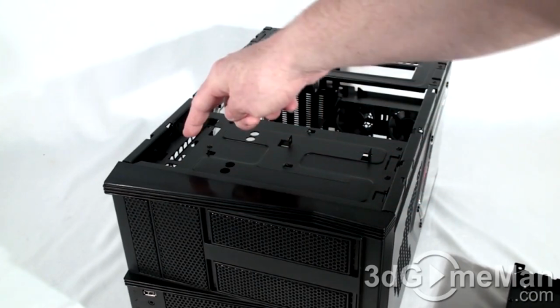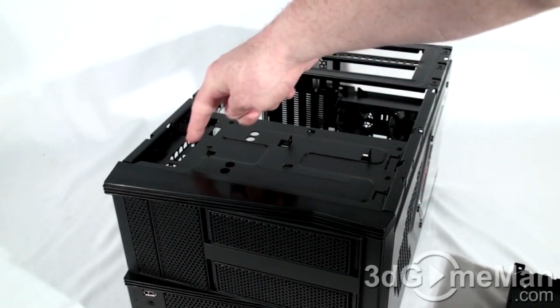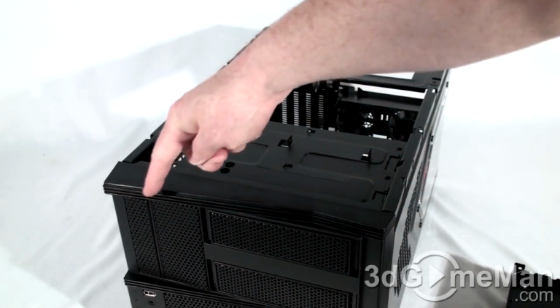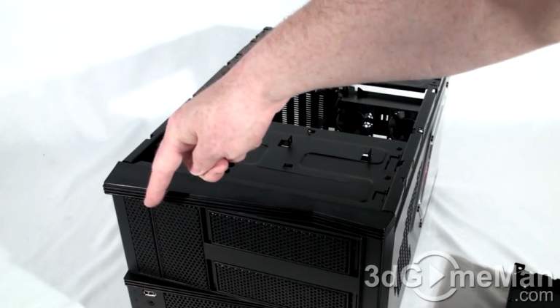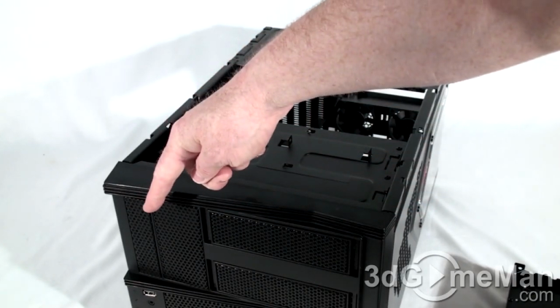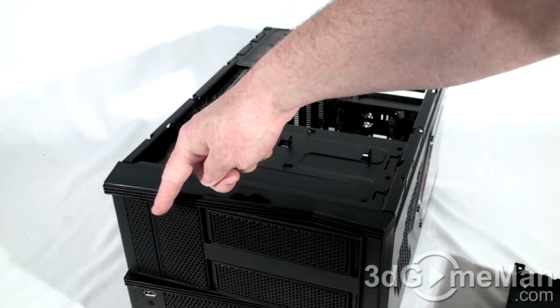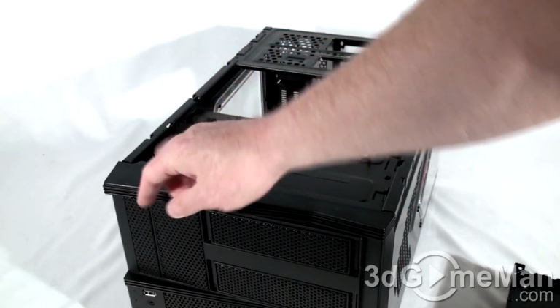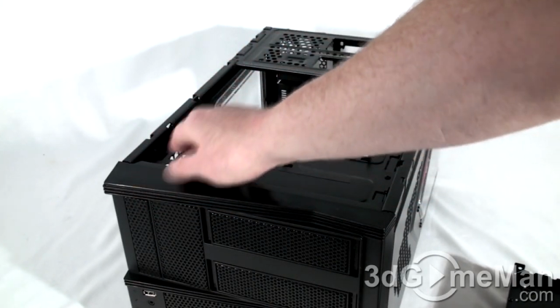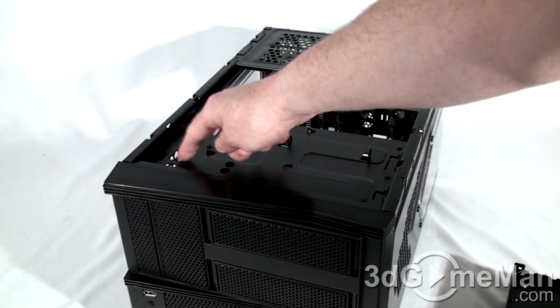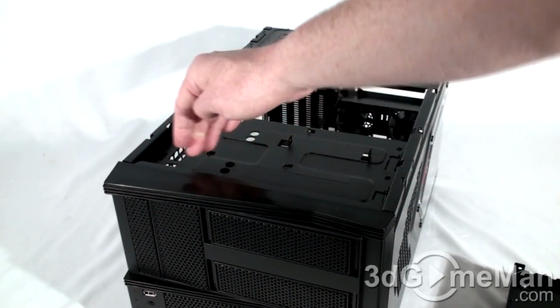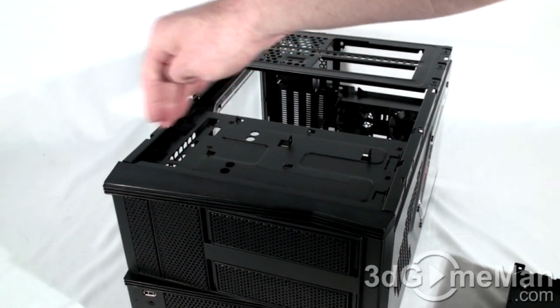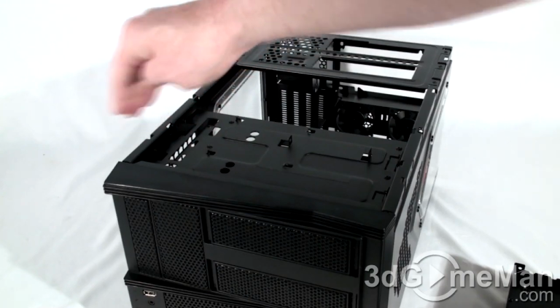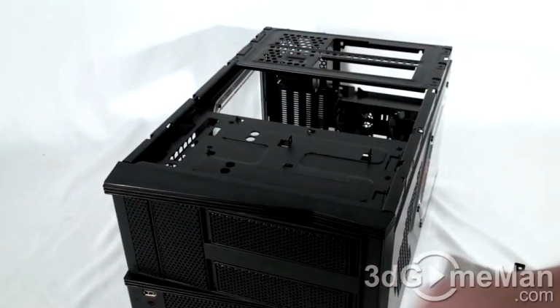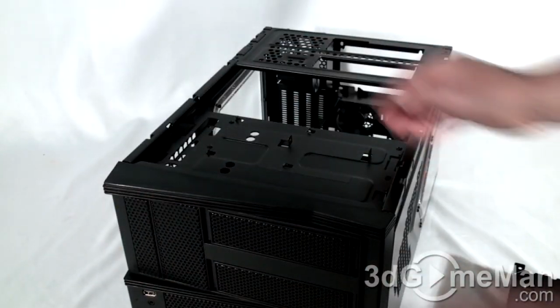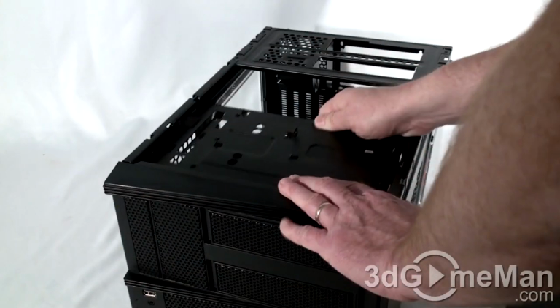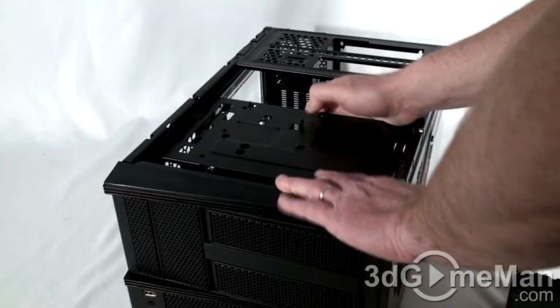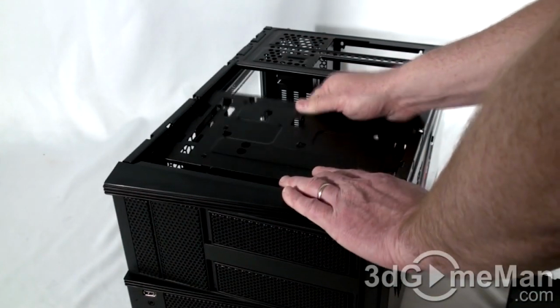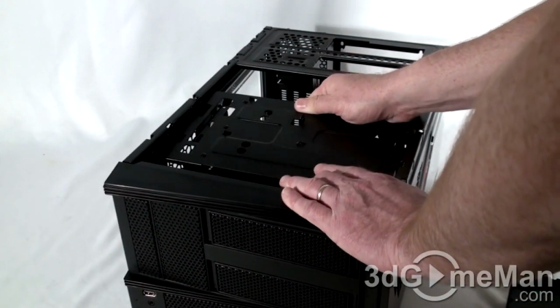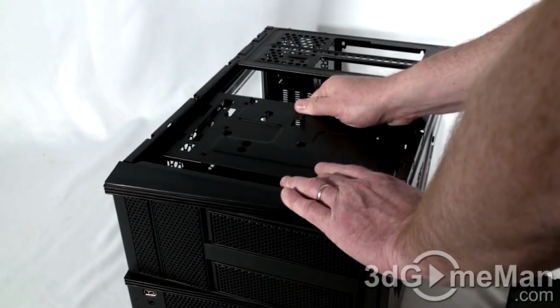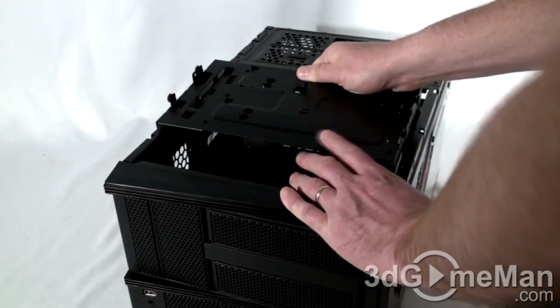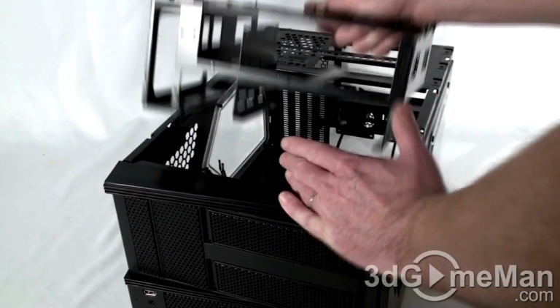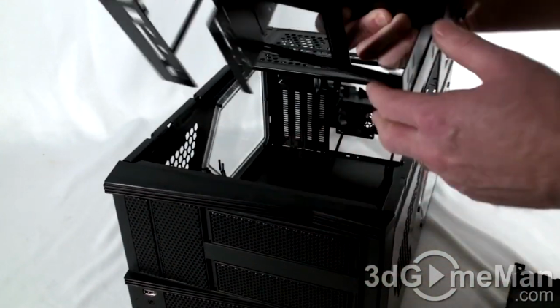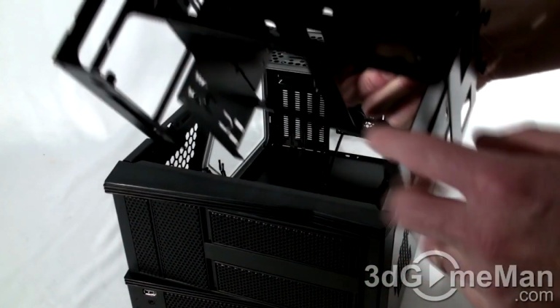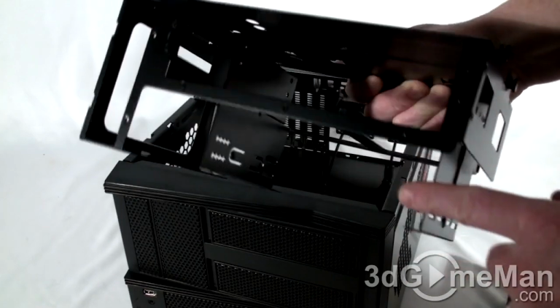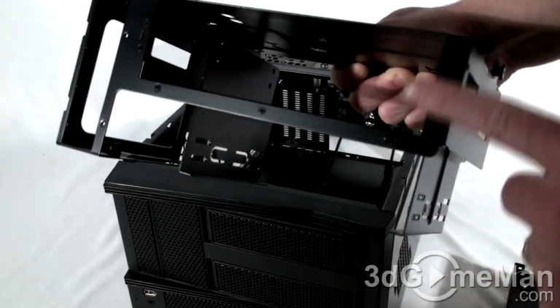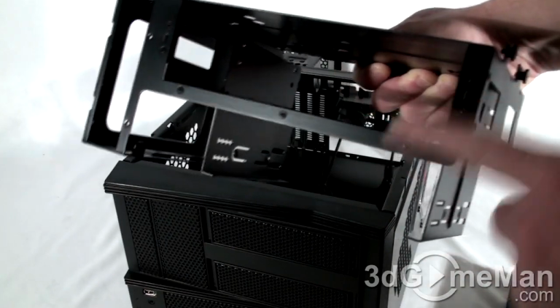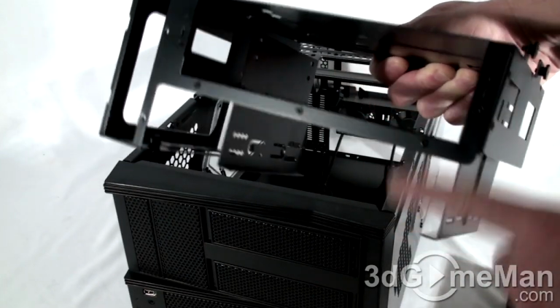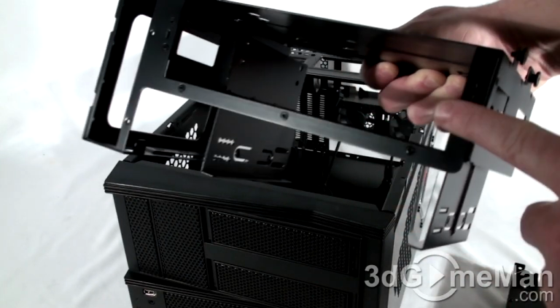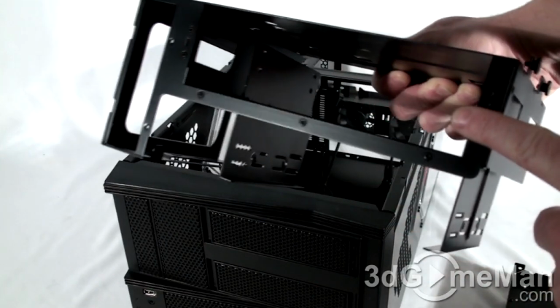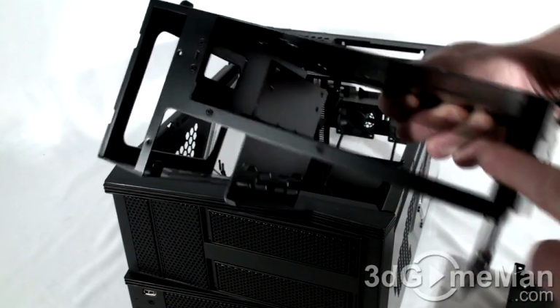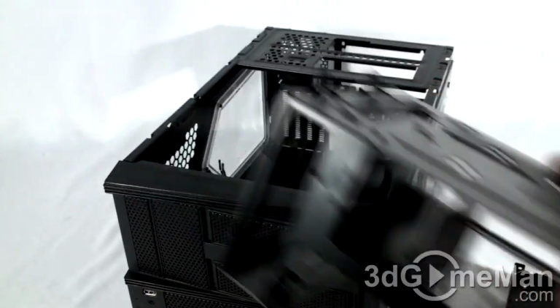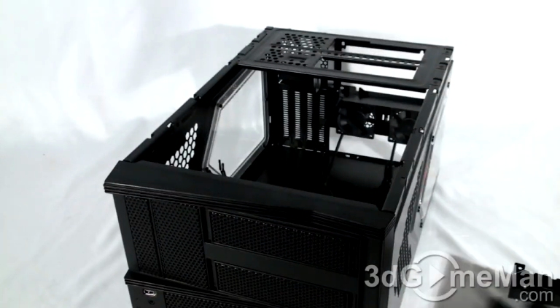One external 3.5-inch drive can be installed vertically here, and the two external 5.25-inch drives get installed right here as well.